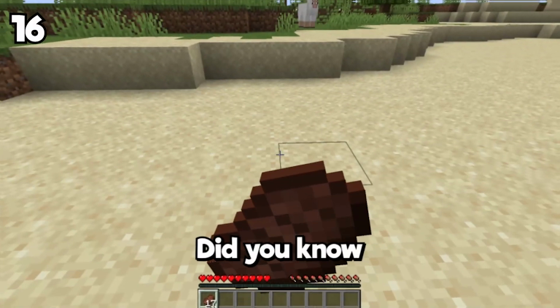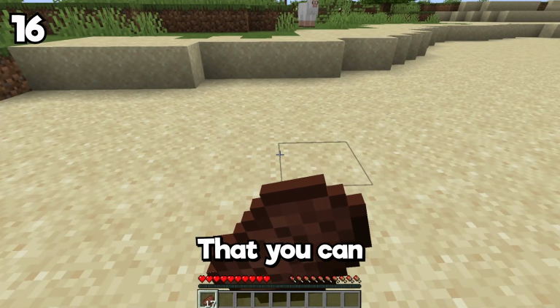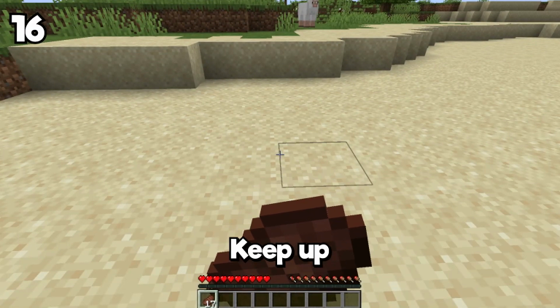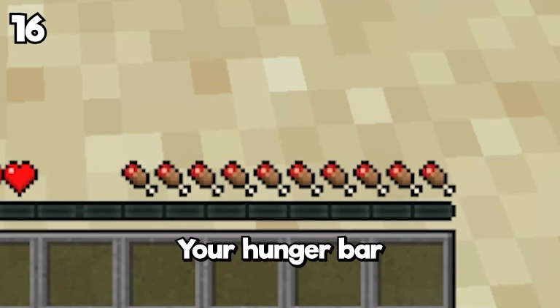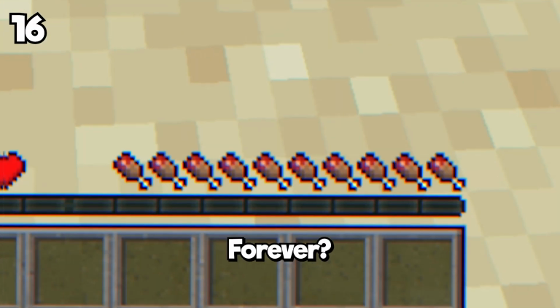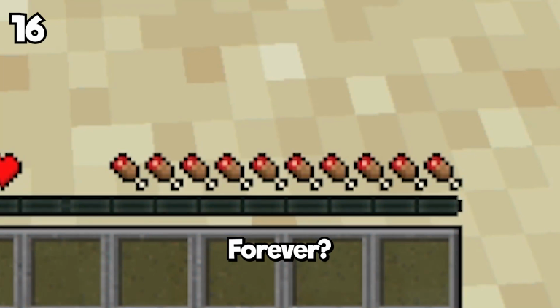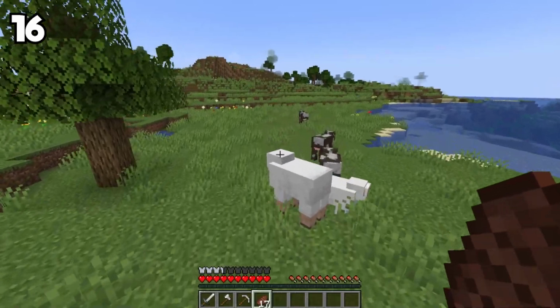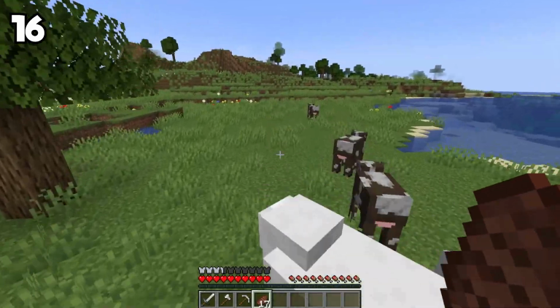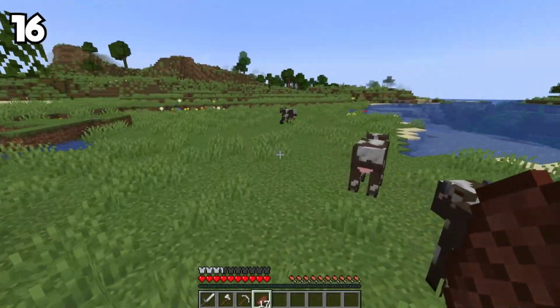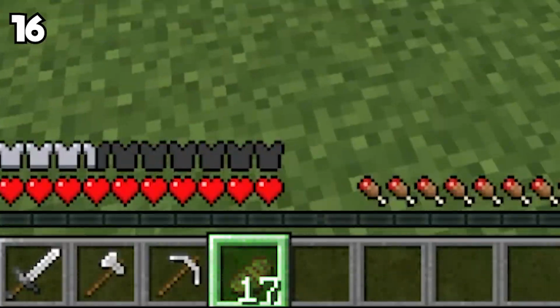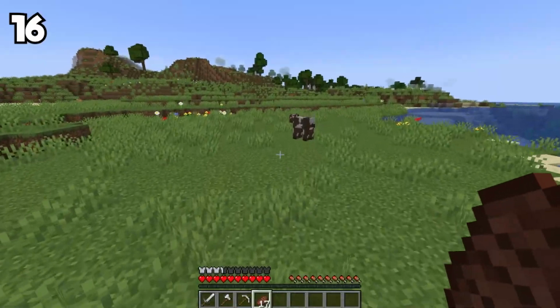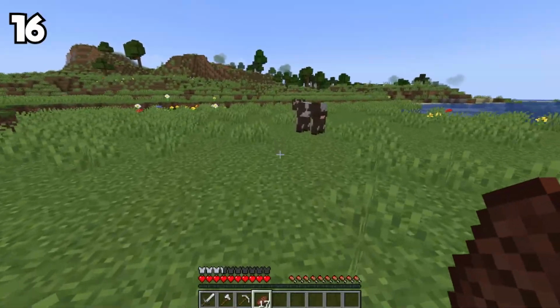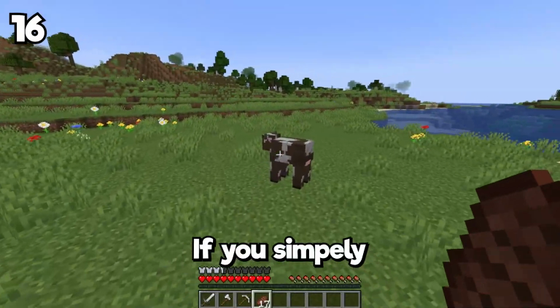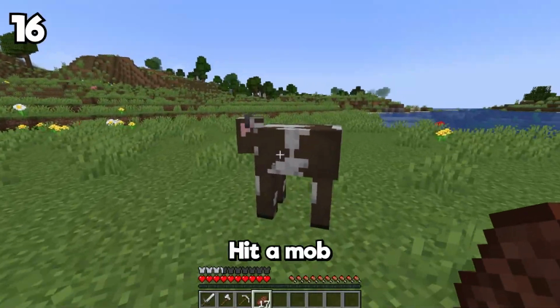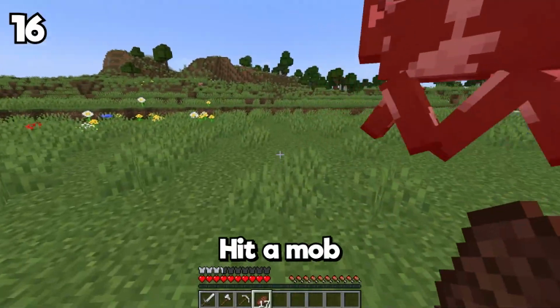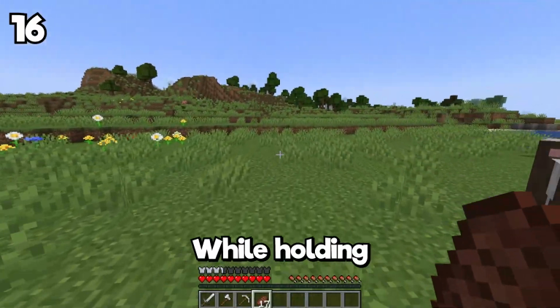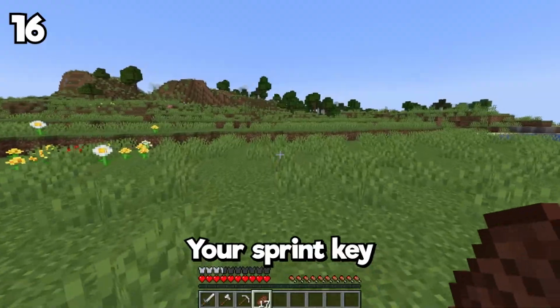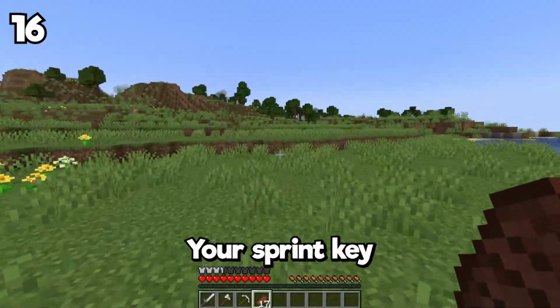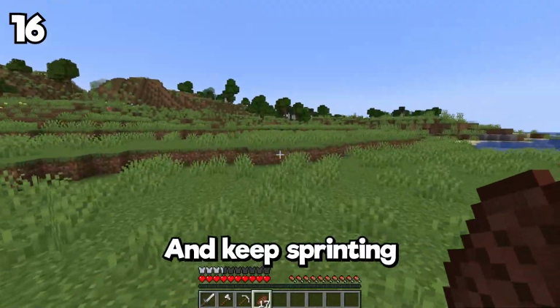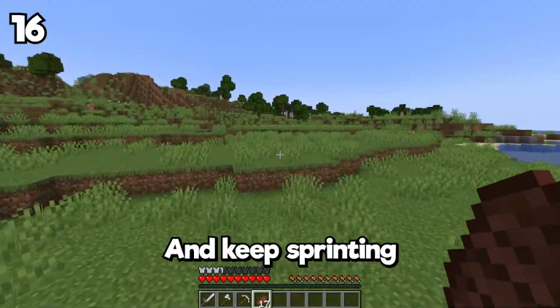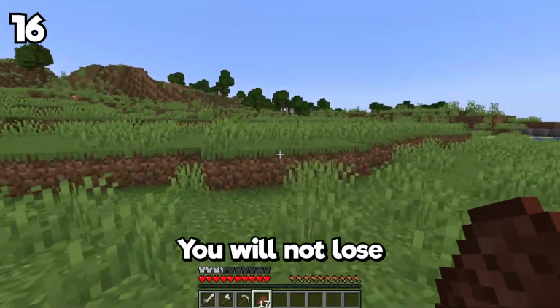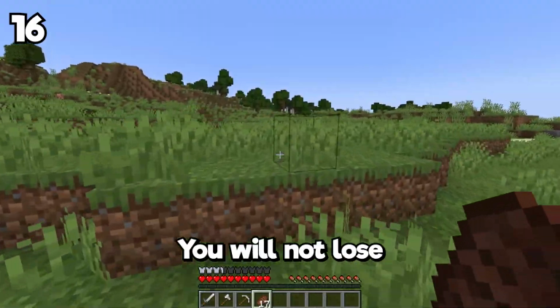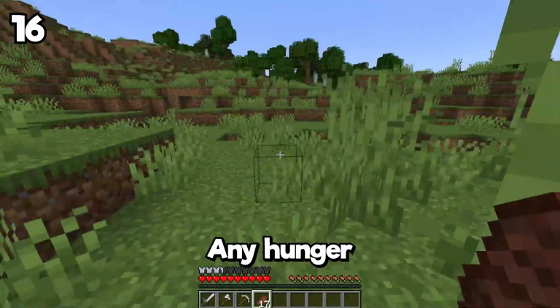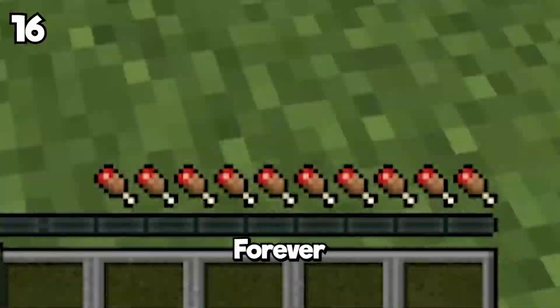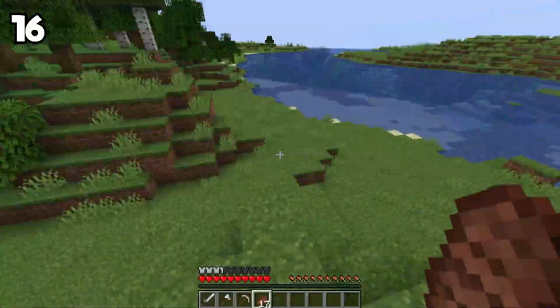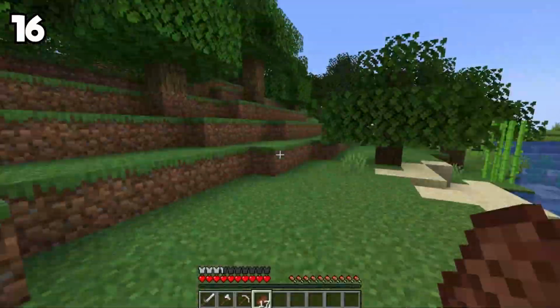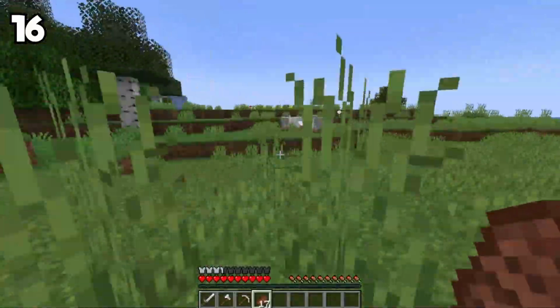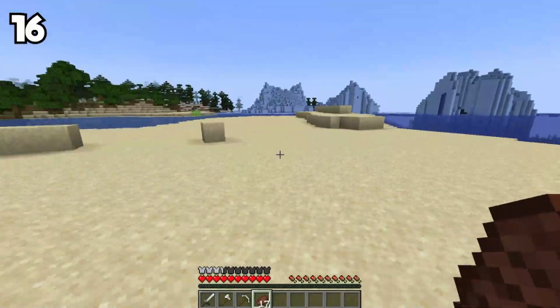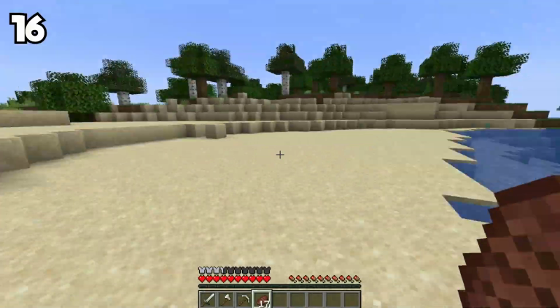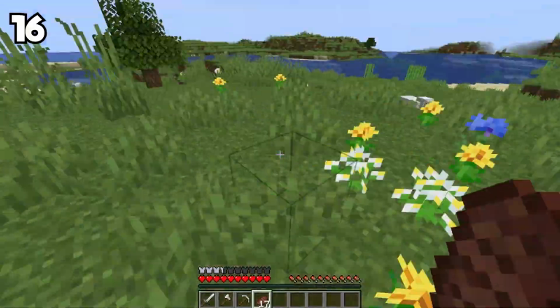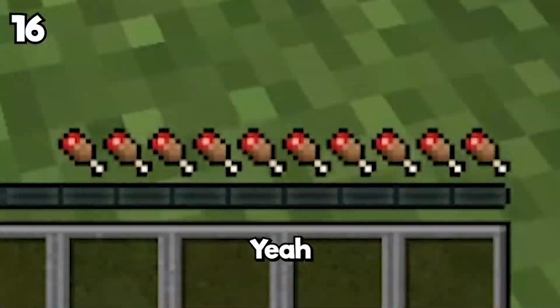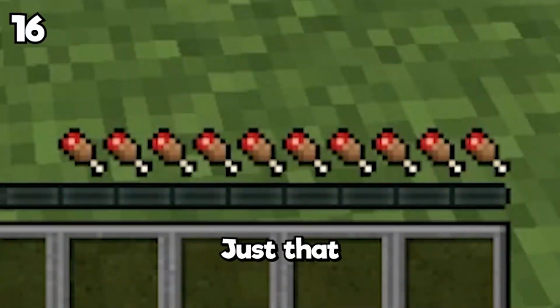Did you know that you can keep your hunger bar from depleting forever? First, you need to make sure you have food to keep the hunger bar up. If you simply hit a mob while holding the sprint key and keep sprinting, you're not losing any hunger at all. It's a glitch that can be used in speedruns.